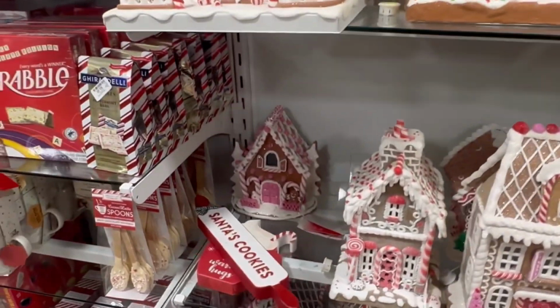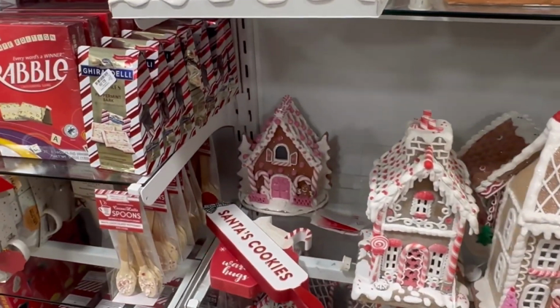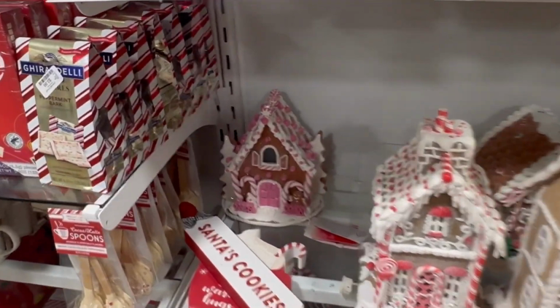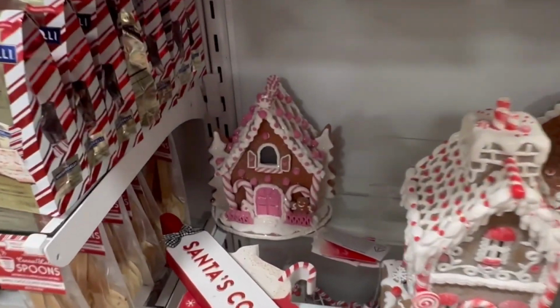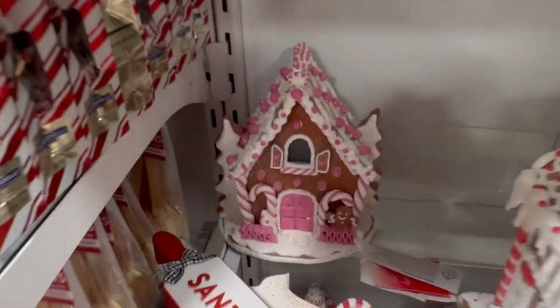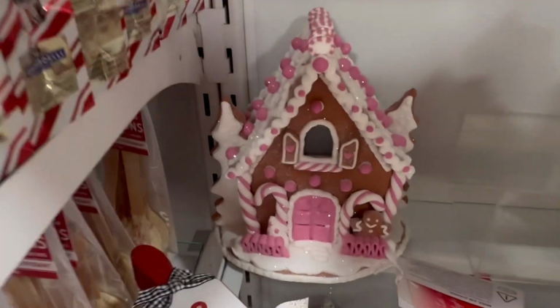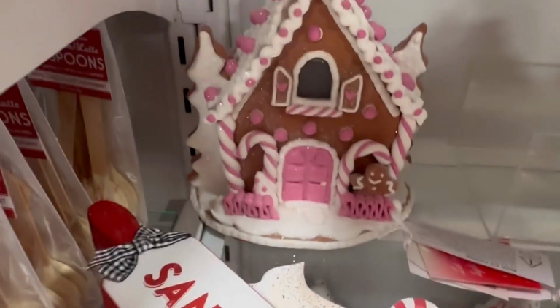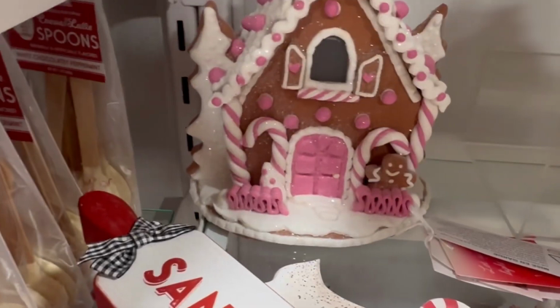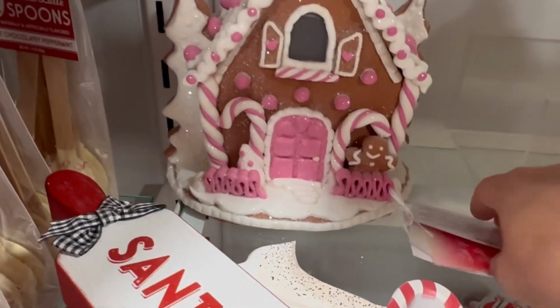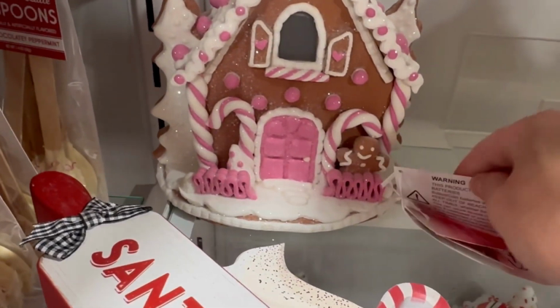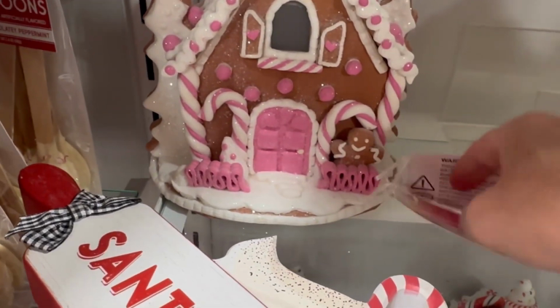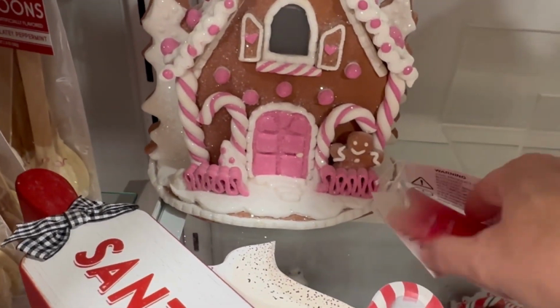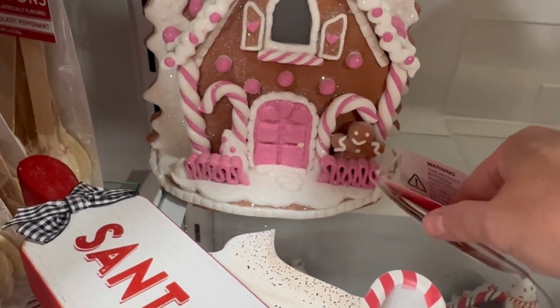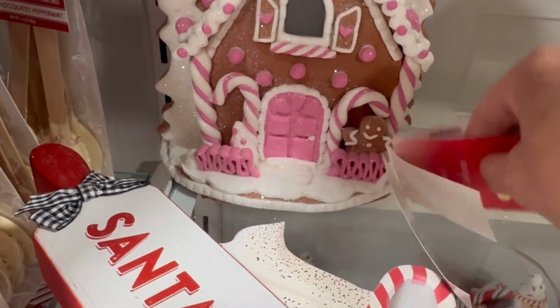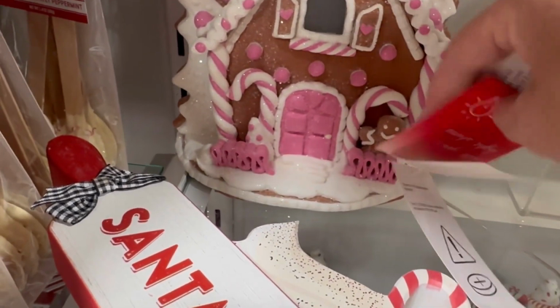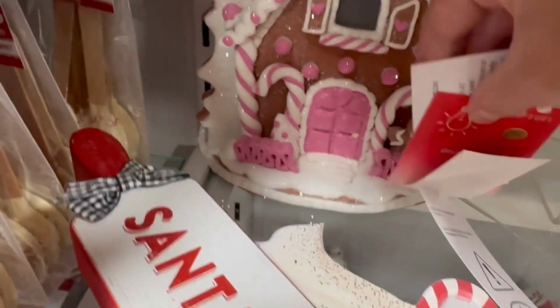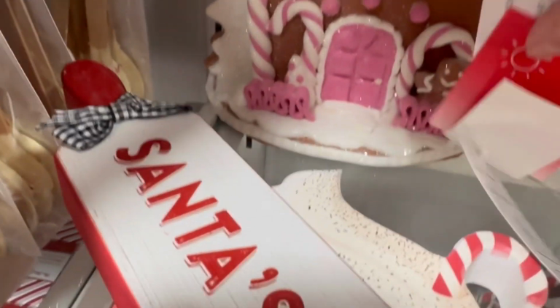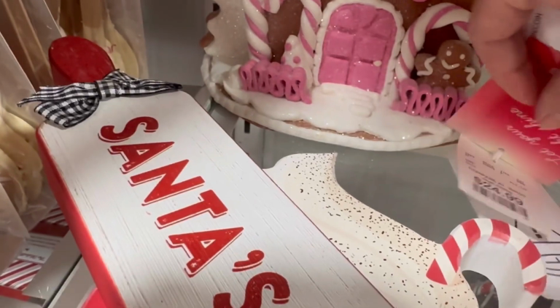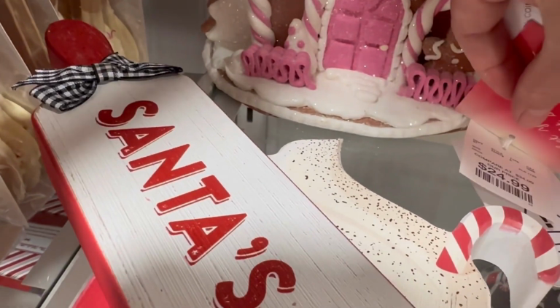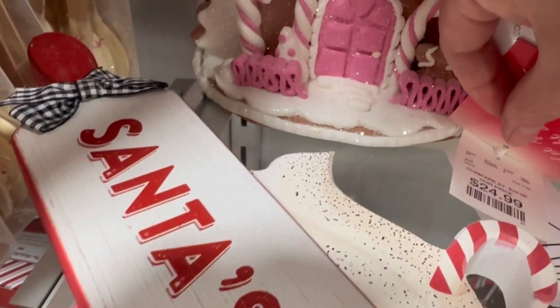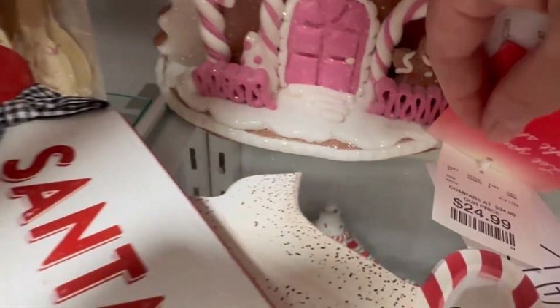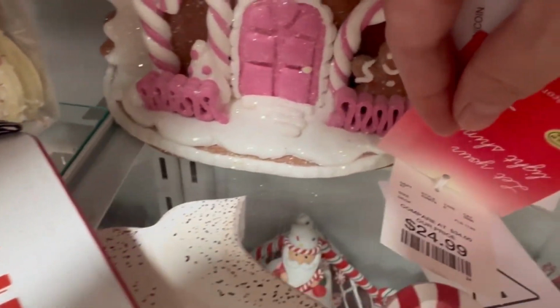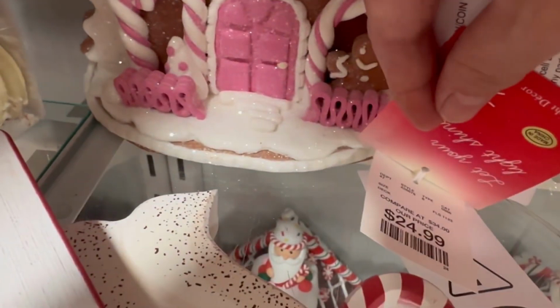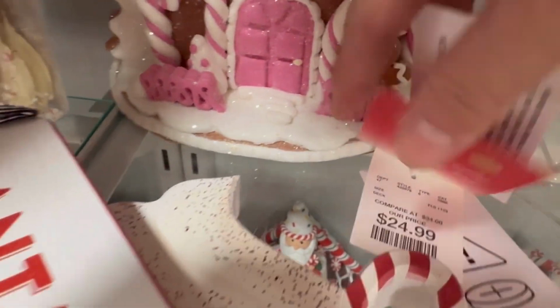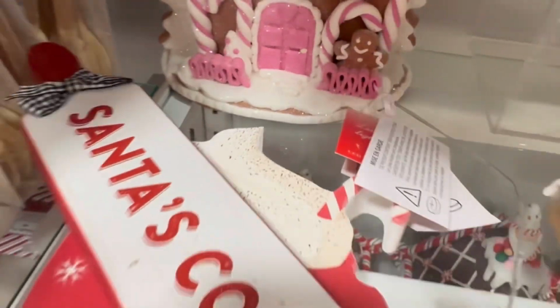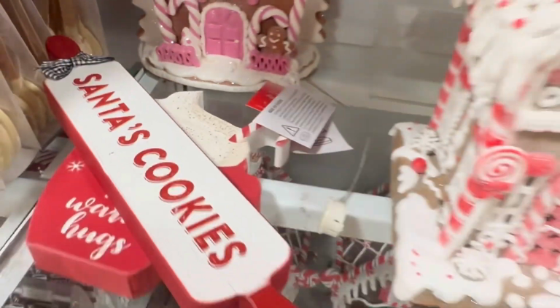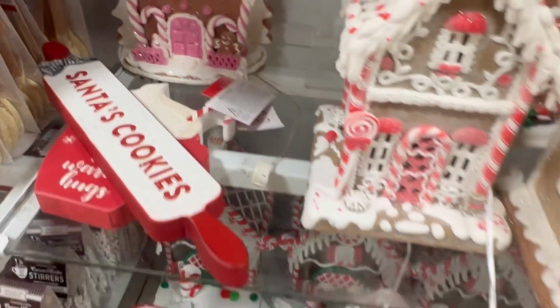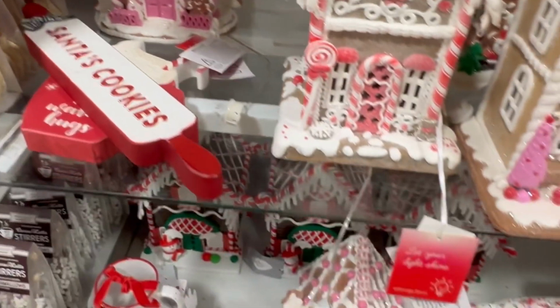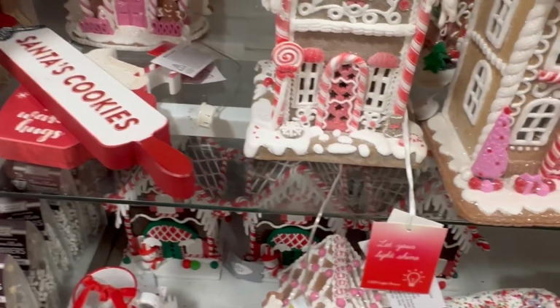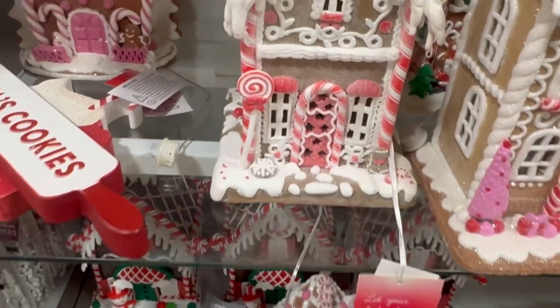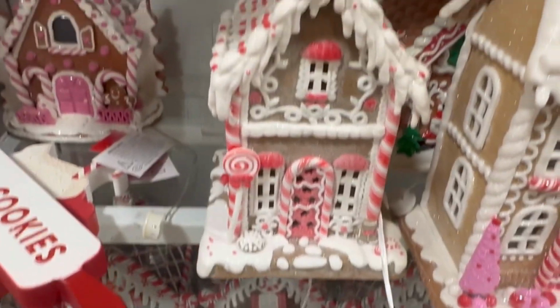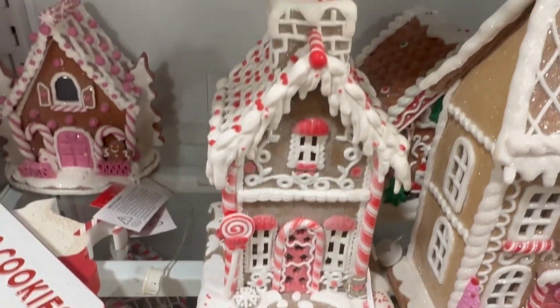I am naughty but not that naughty — I don't know if I could do $79.99 for a gingerbread house right now. I think they will just own me at home. Okay, this one is $24.99, it's so cute, it's tiny, it's pink.